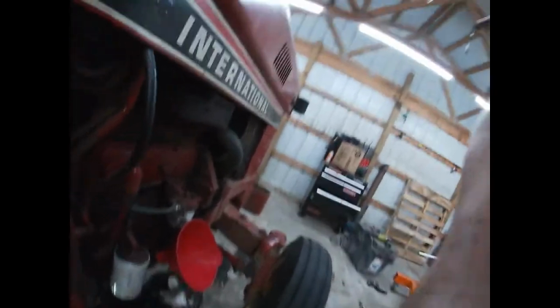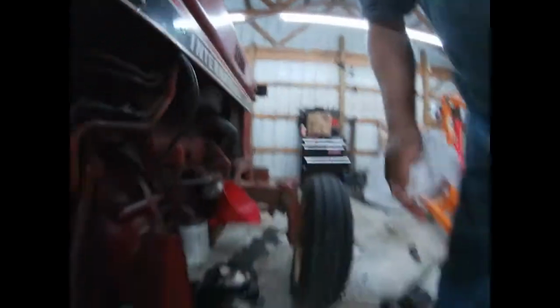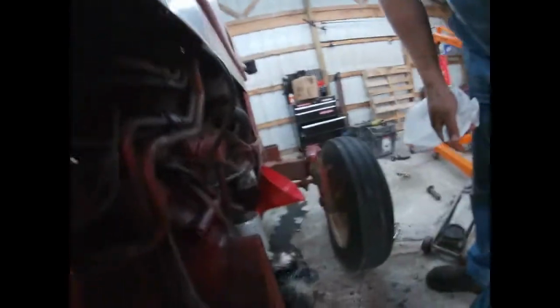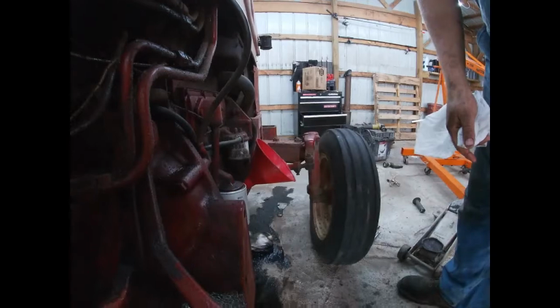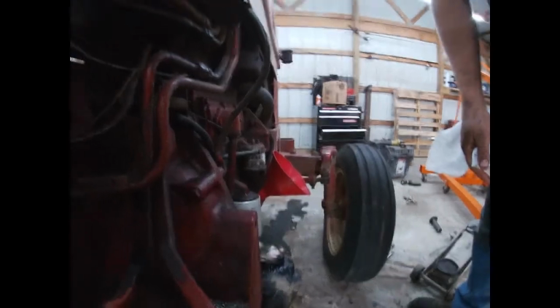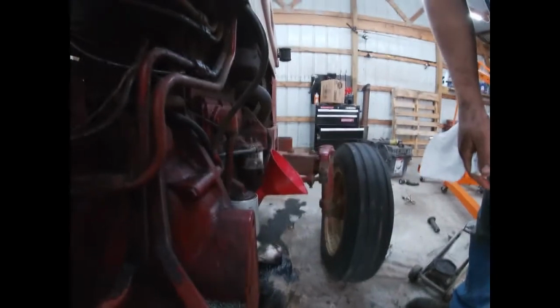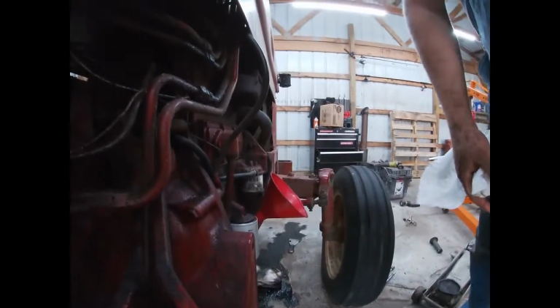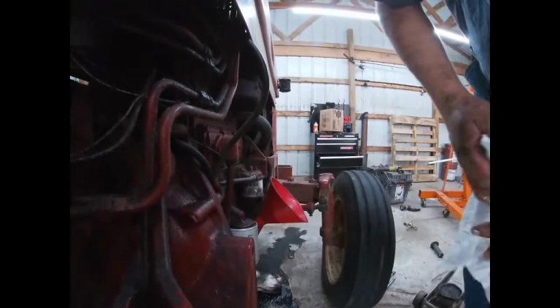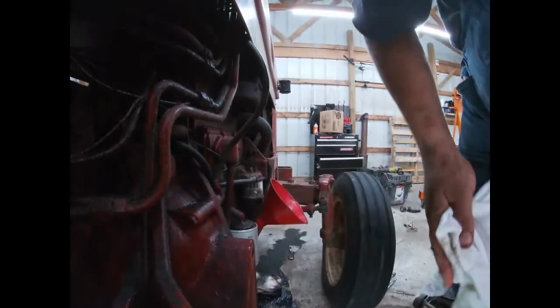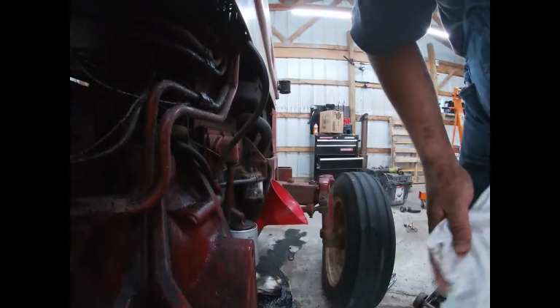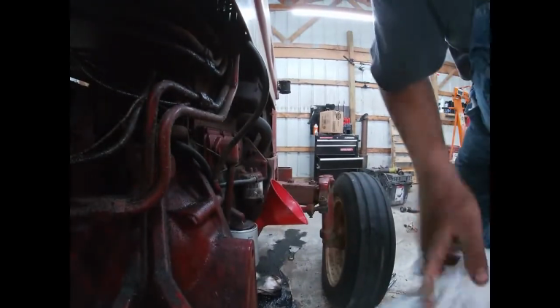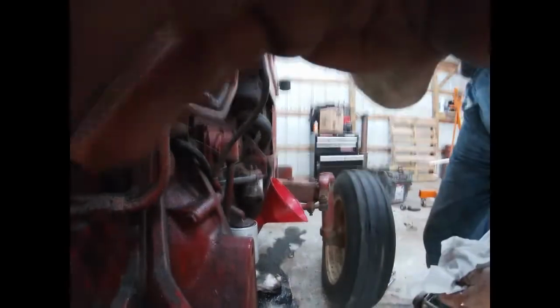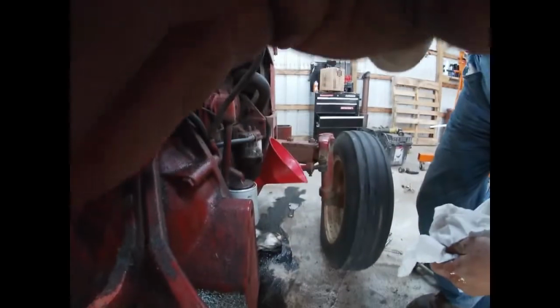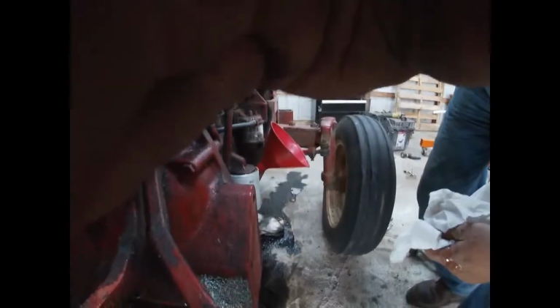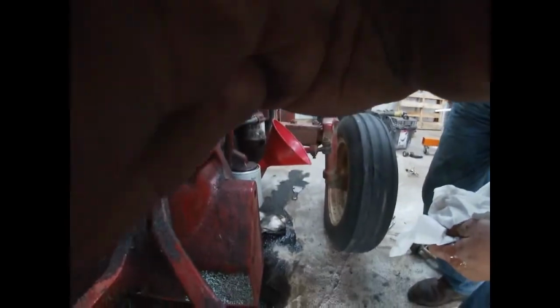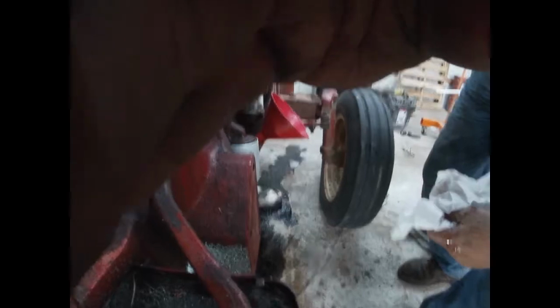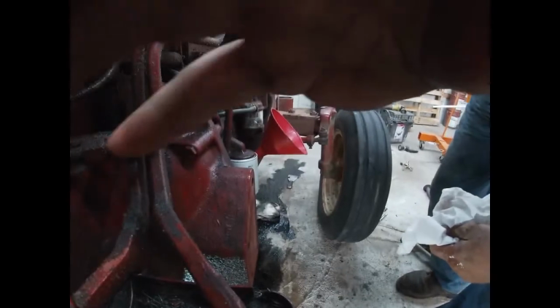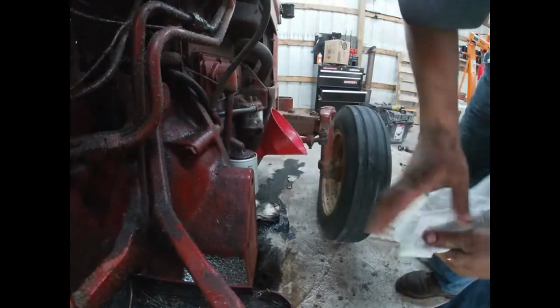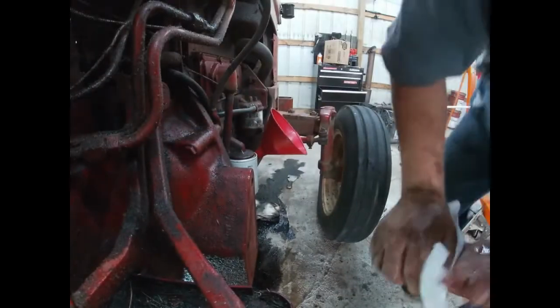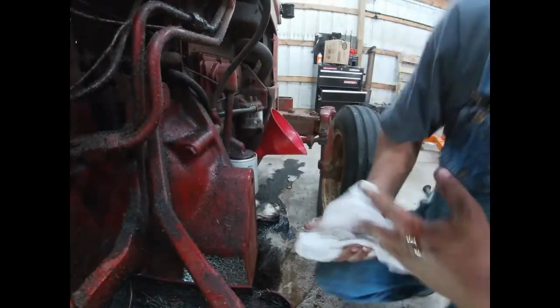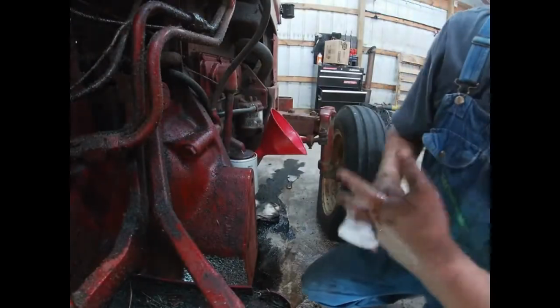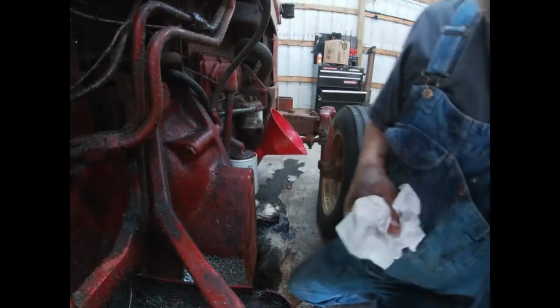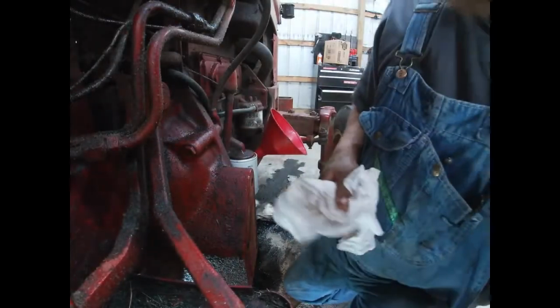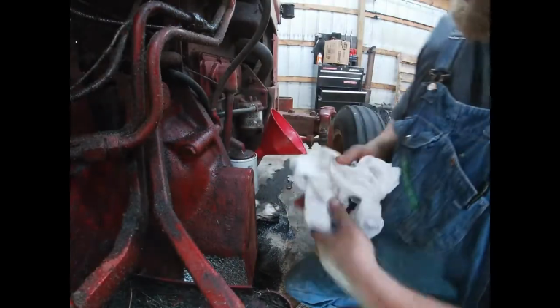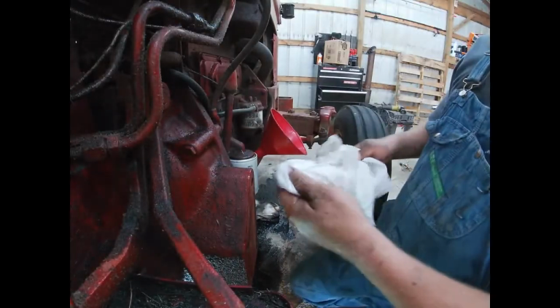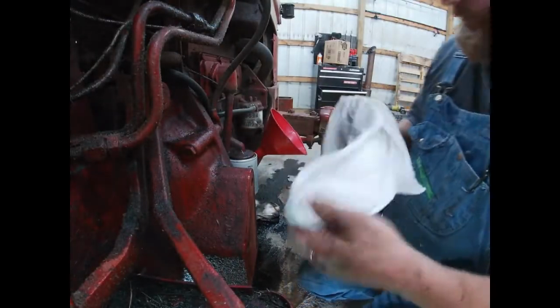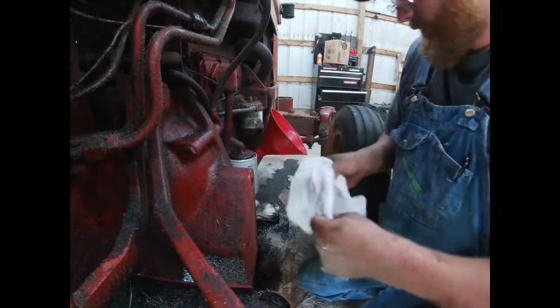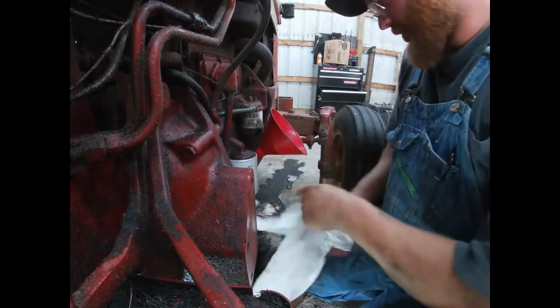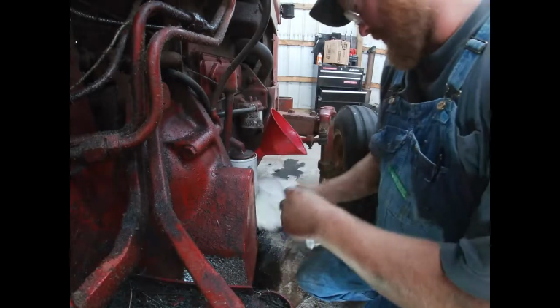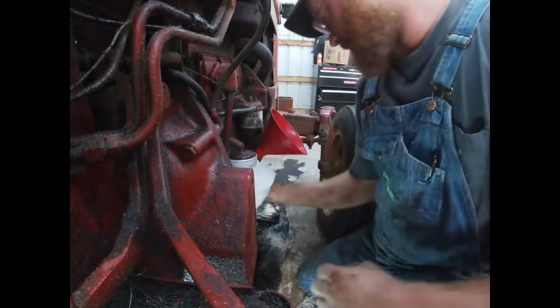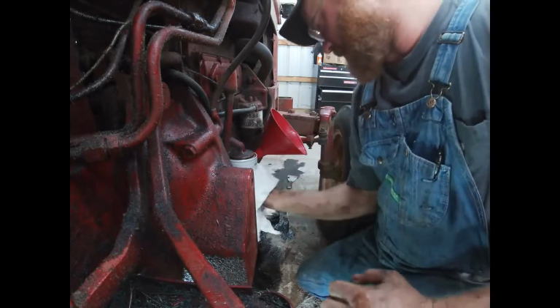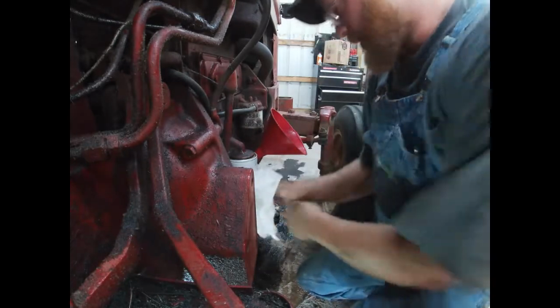We've got the filter on here. Hopefully I can see what I'm doing — not really, but I guess it'll work. Wipe this filter off and tighten it up a little bit.